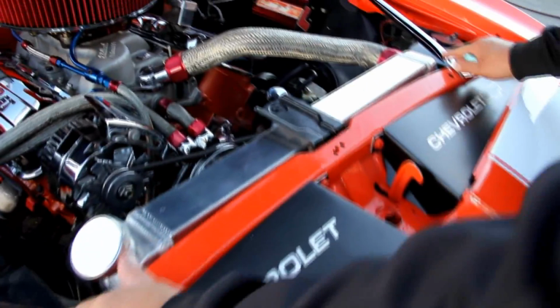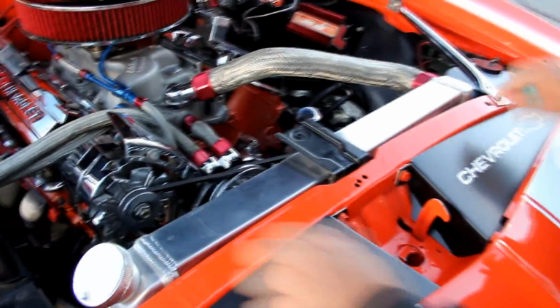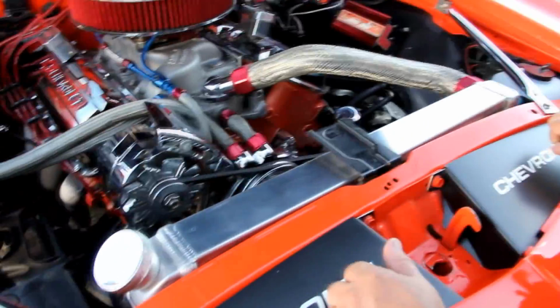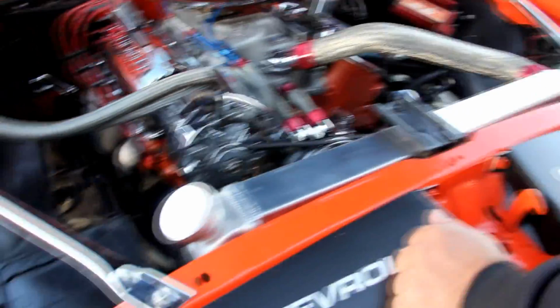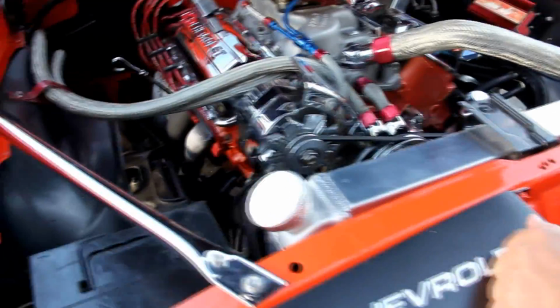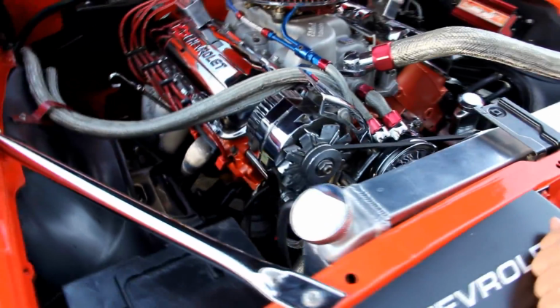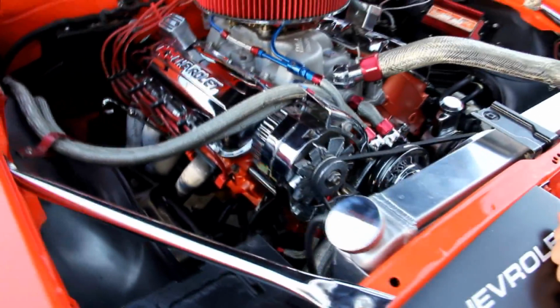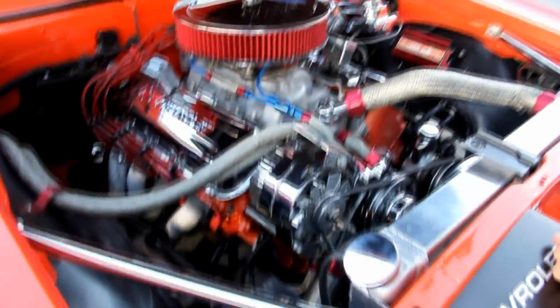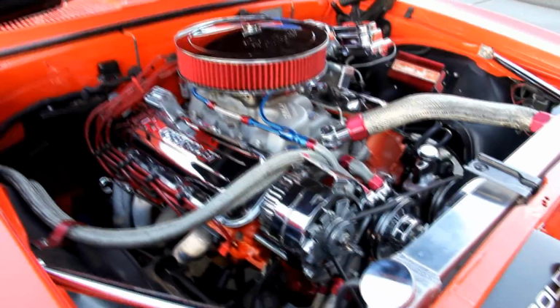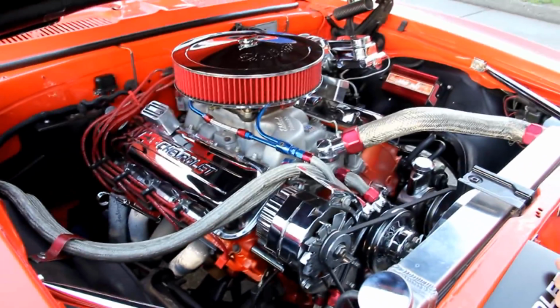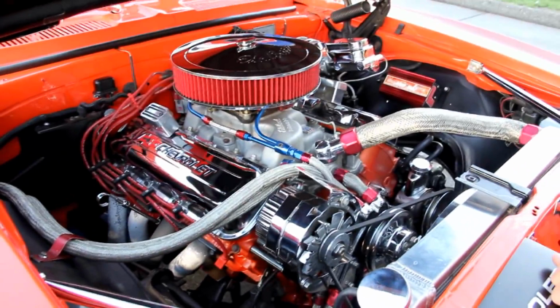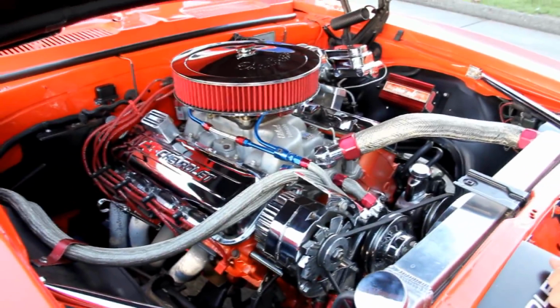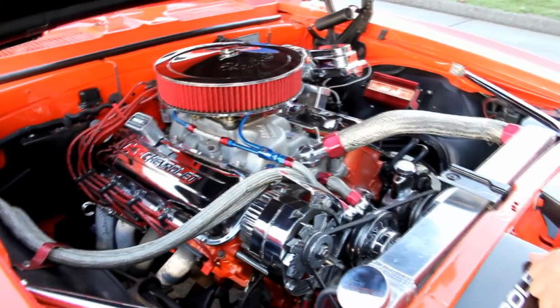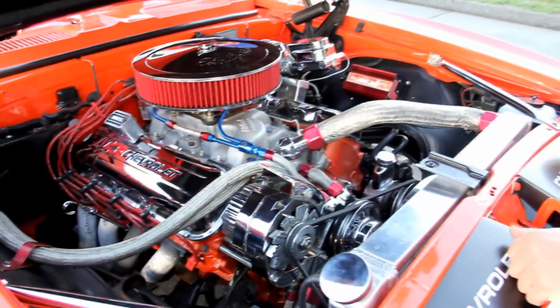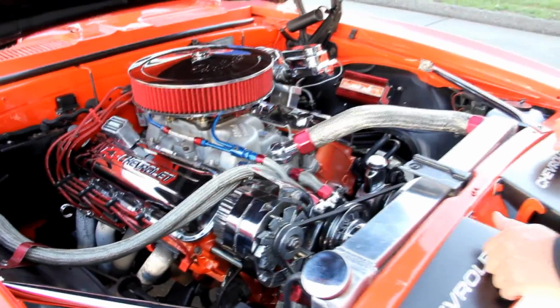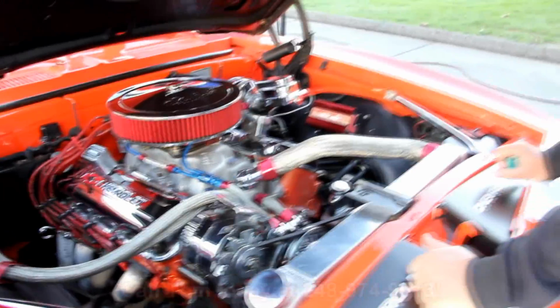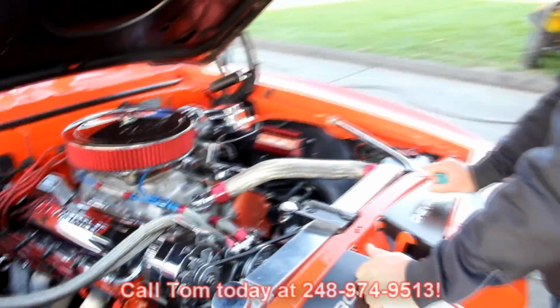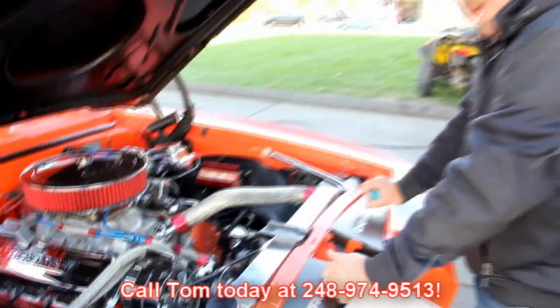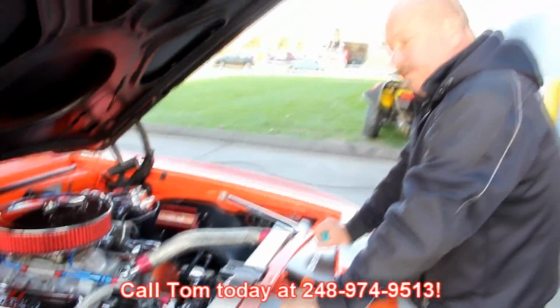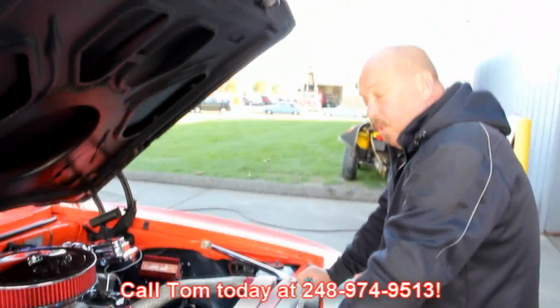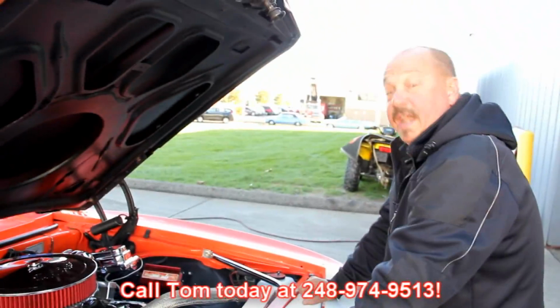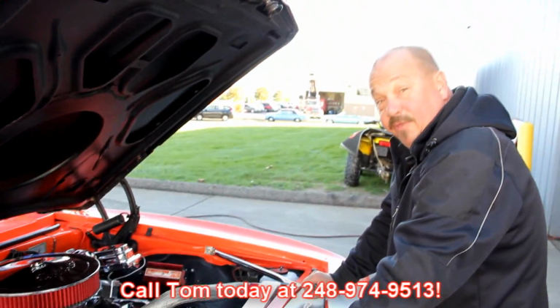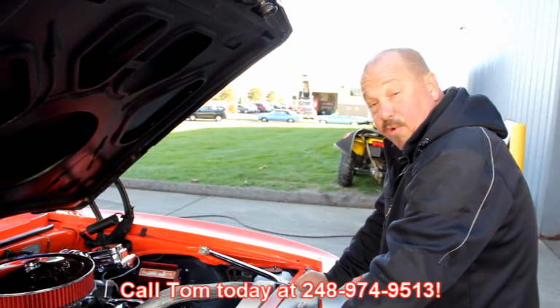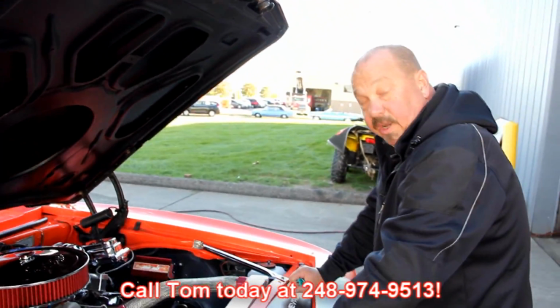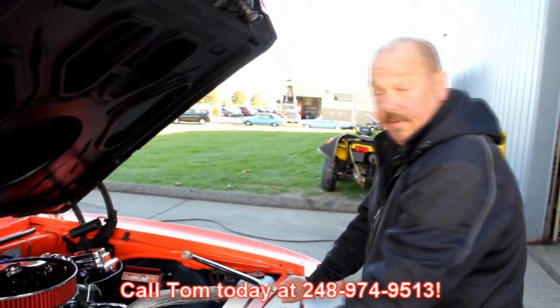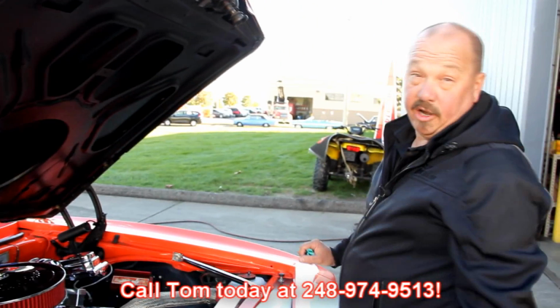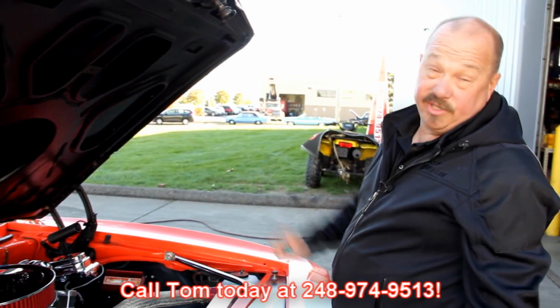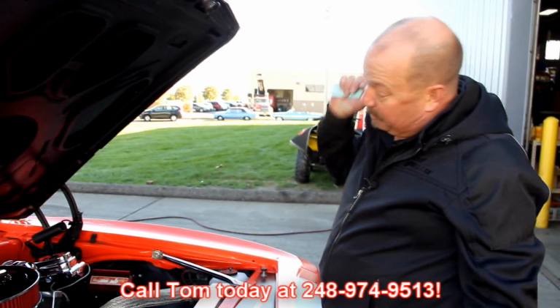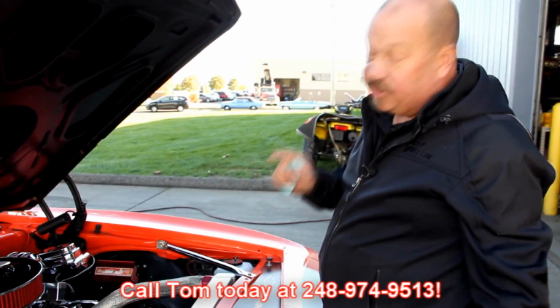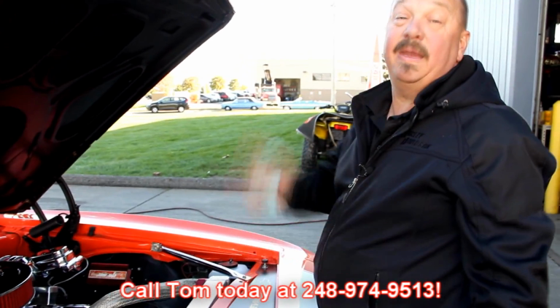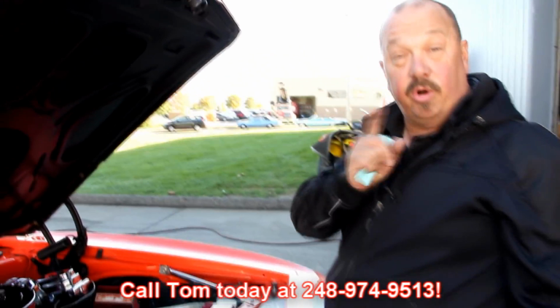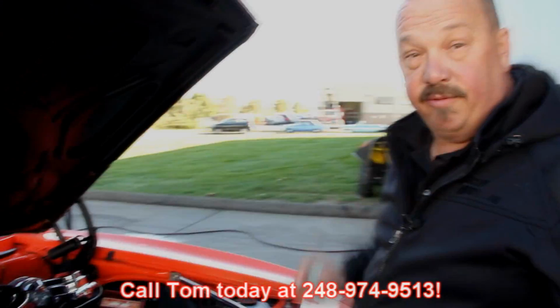Chrome braces — I tell you, this car is really sharp under the hood. Give us a call at 248-974-9513 and let Vanguard Motor Sales put this dream in your driveway.